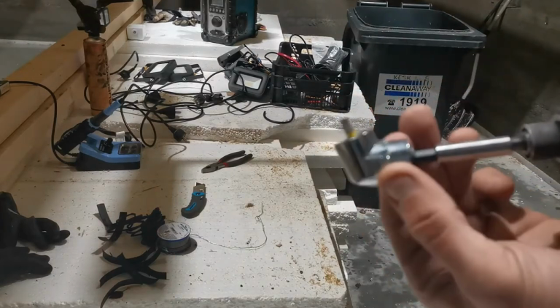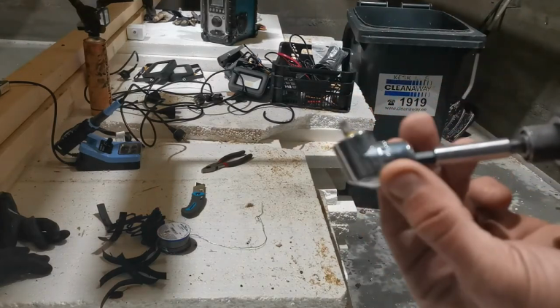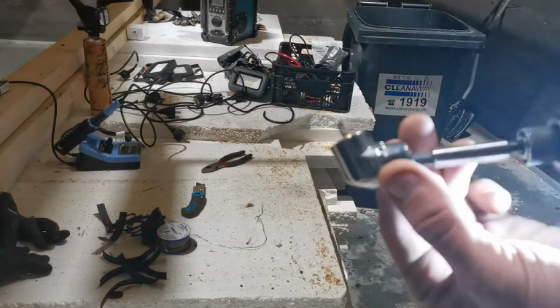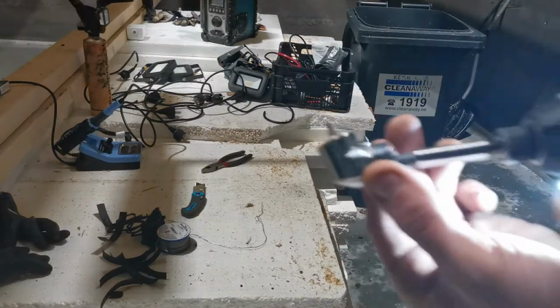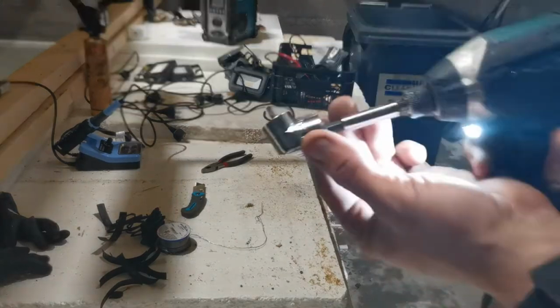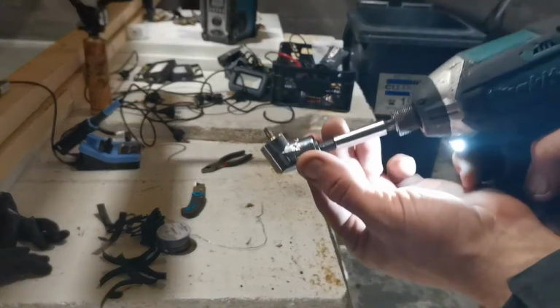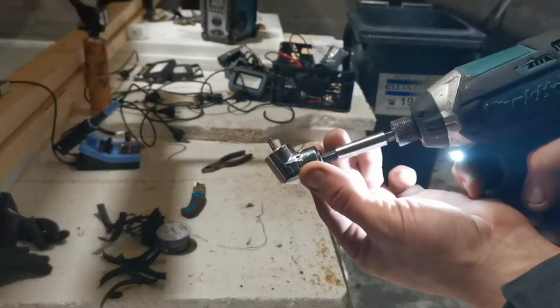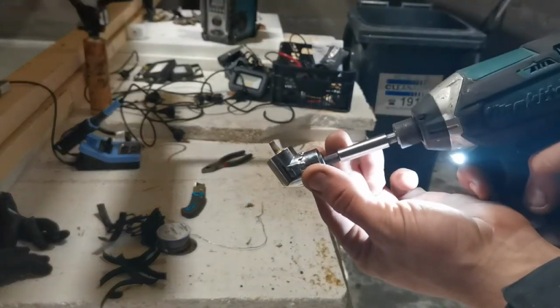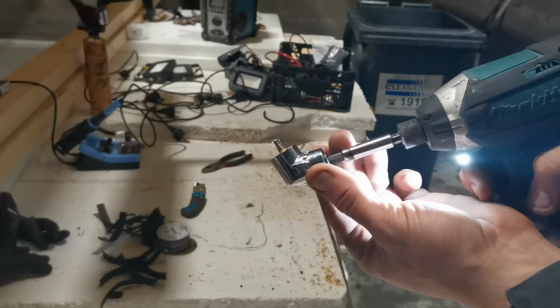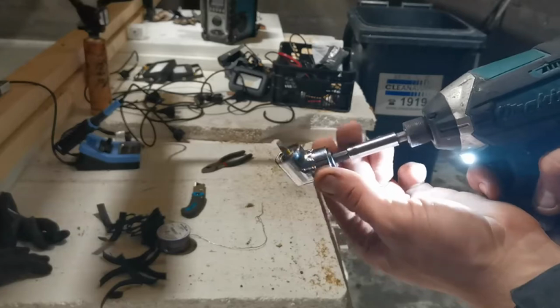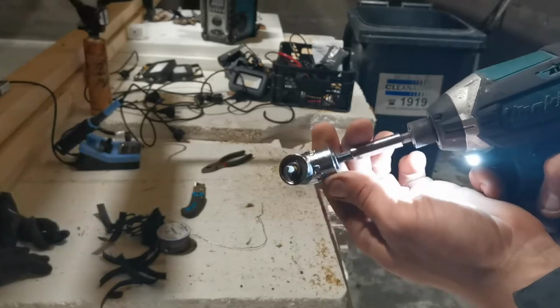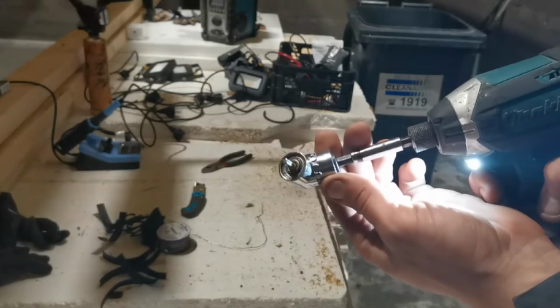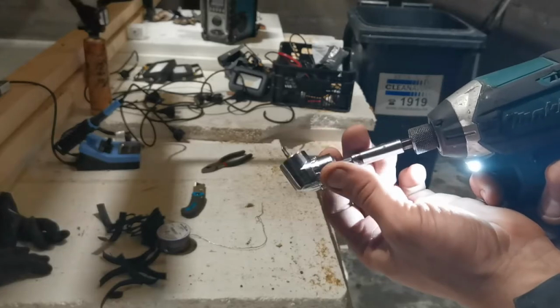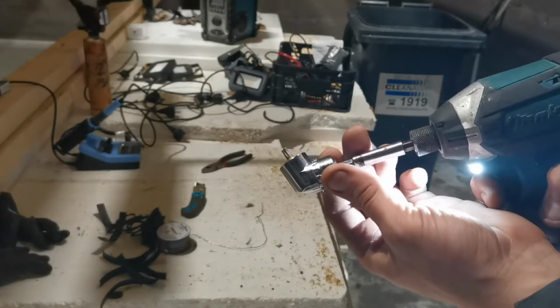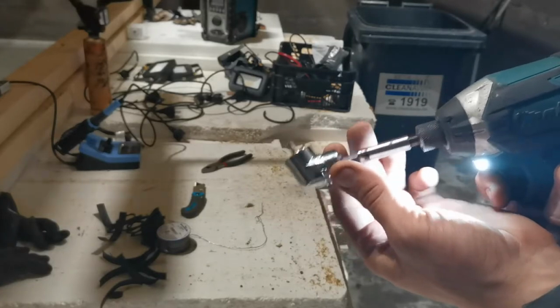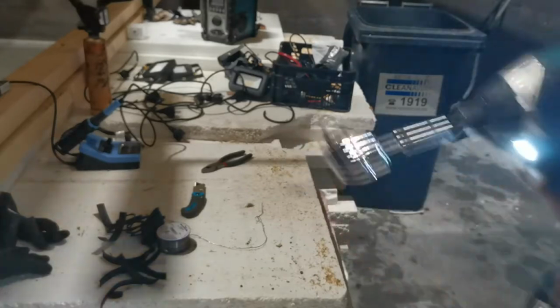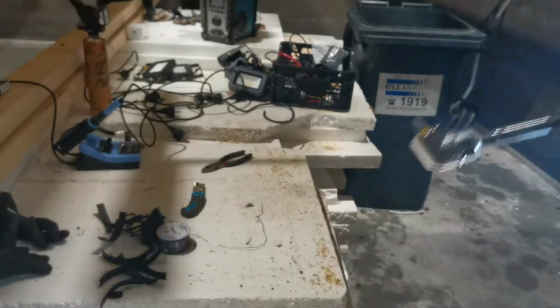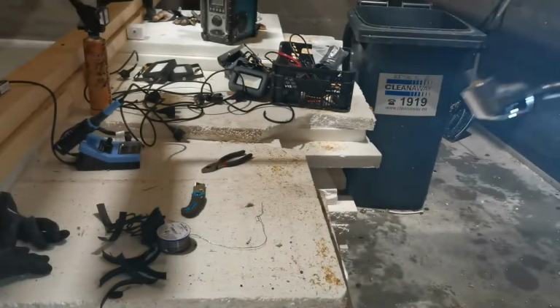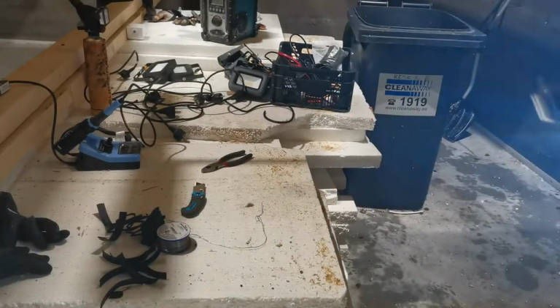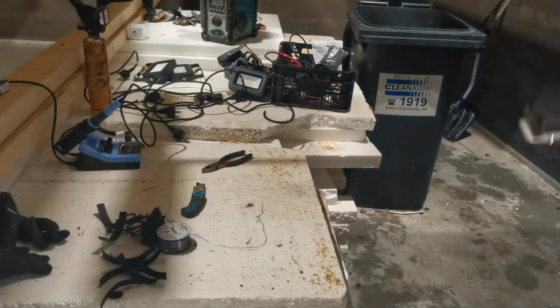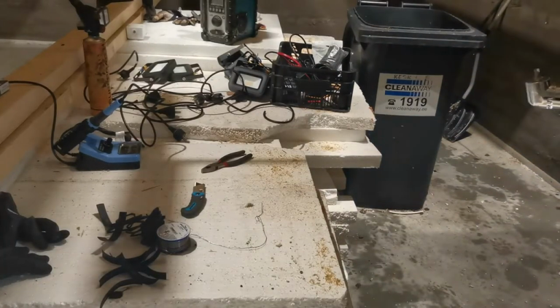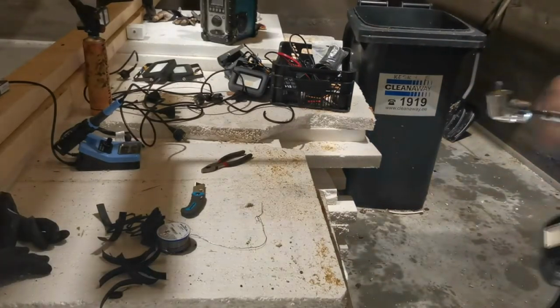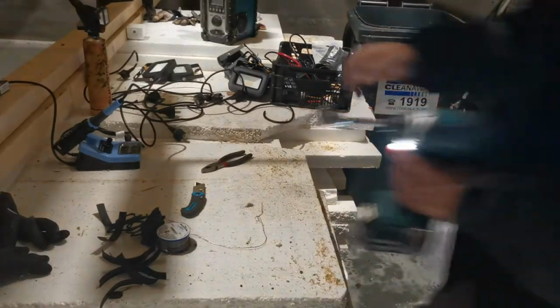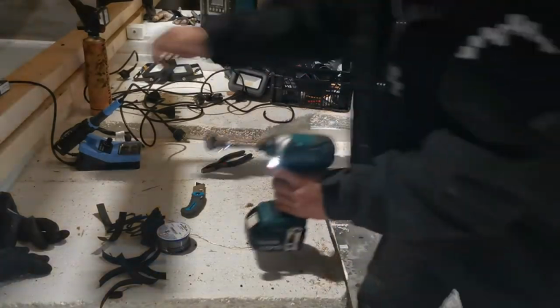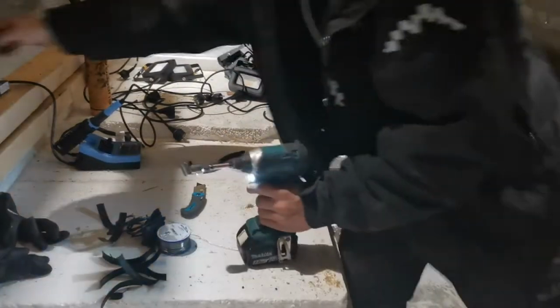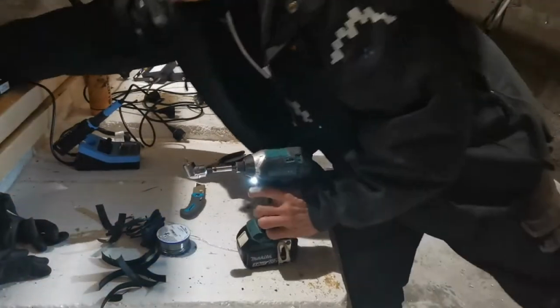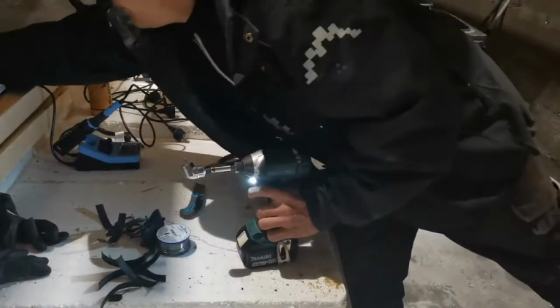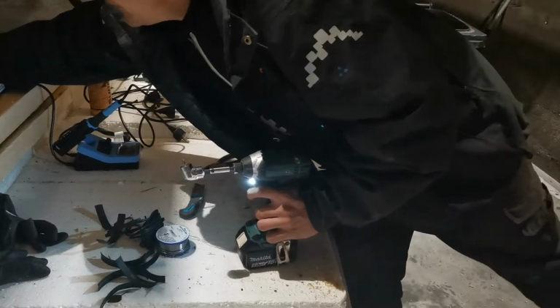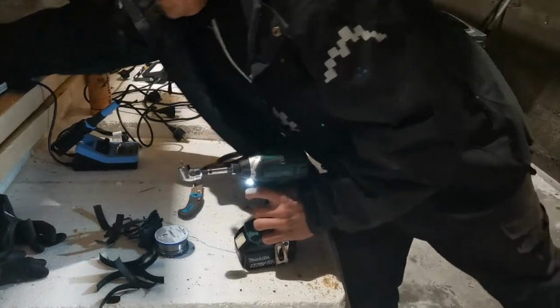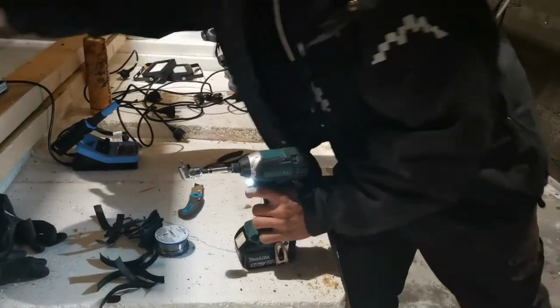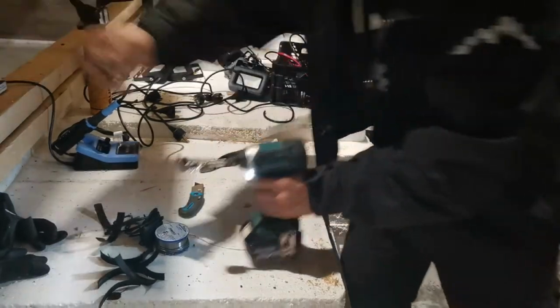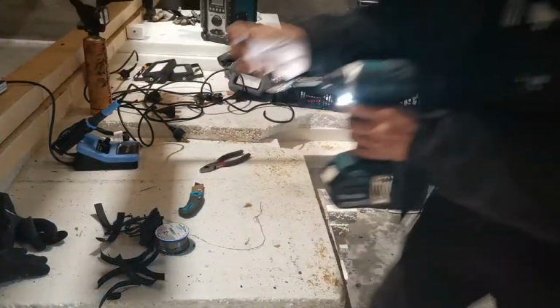One more thing: for screwing it down I use this kind of screw head so I can screw it down at an angle. Here you can see it.